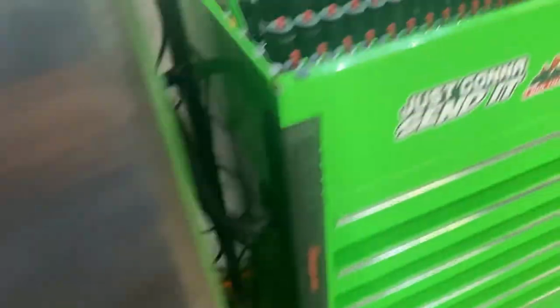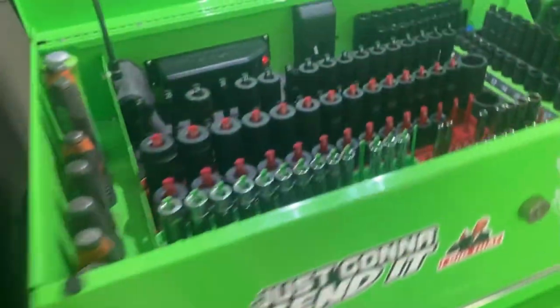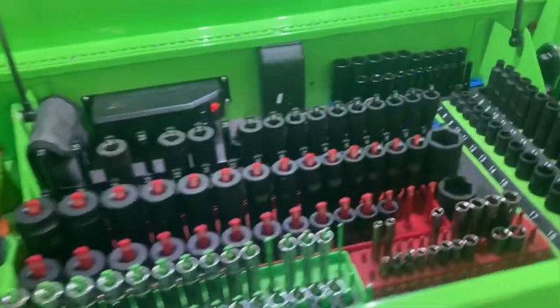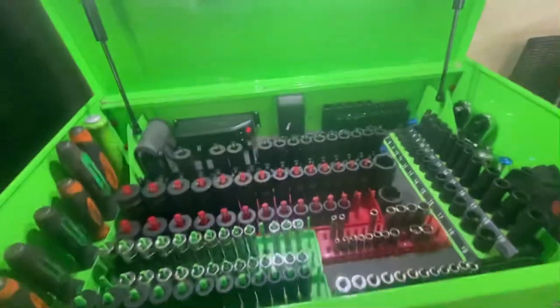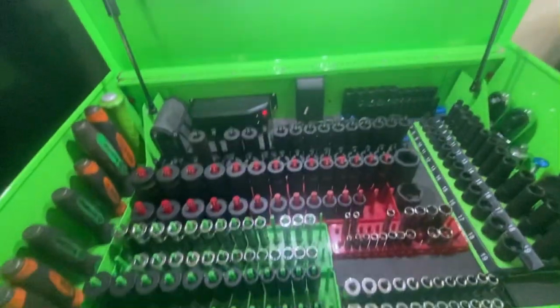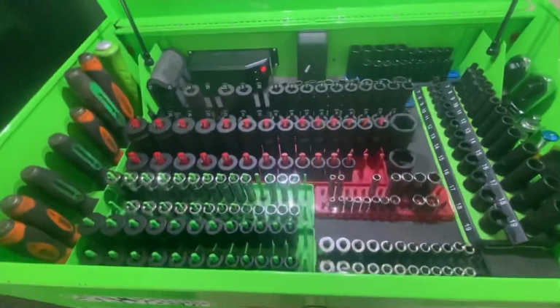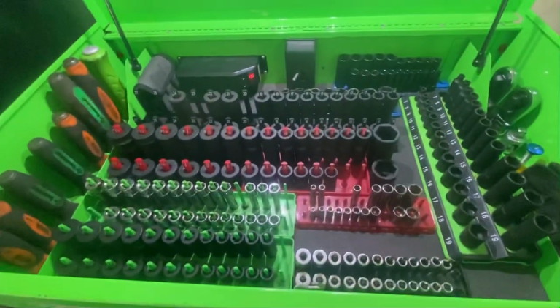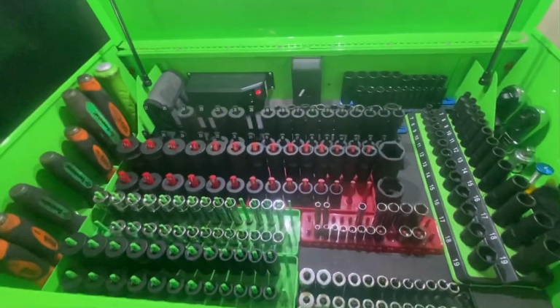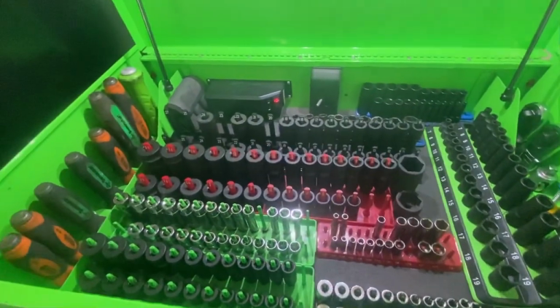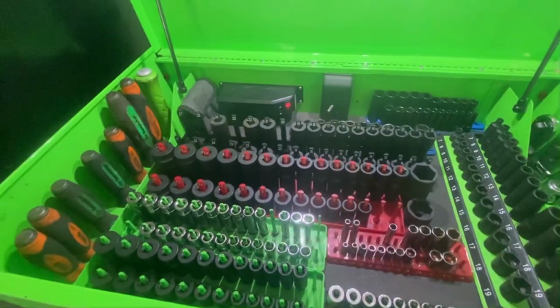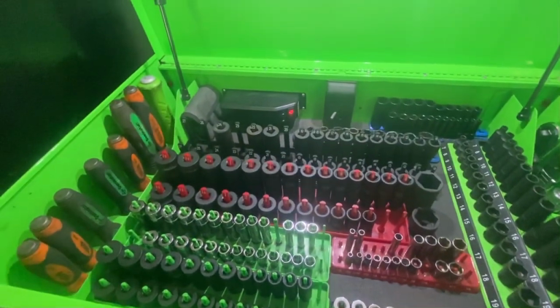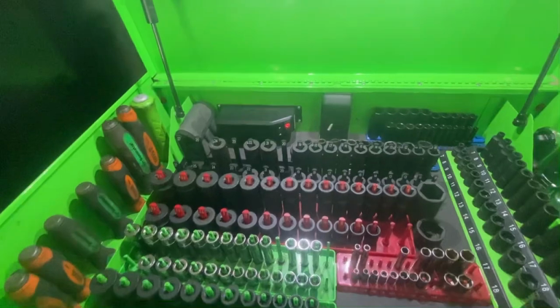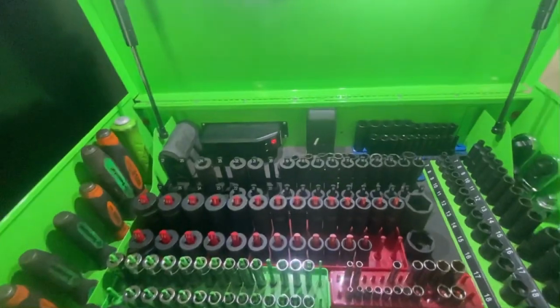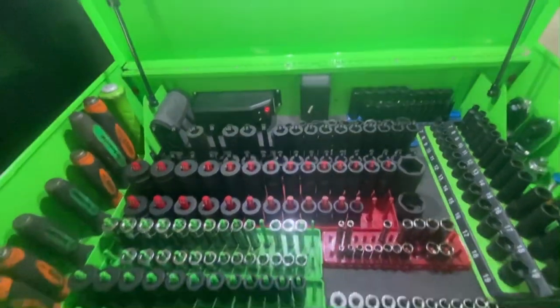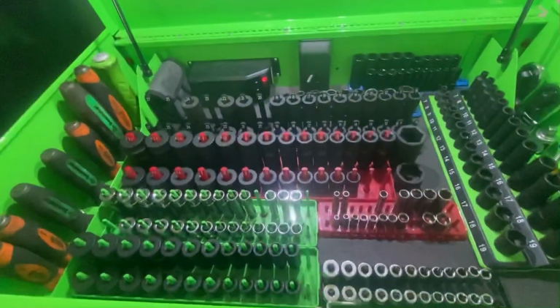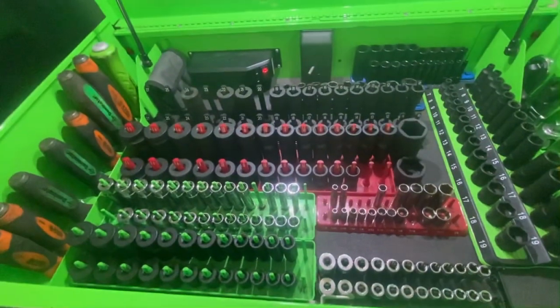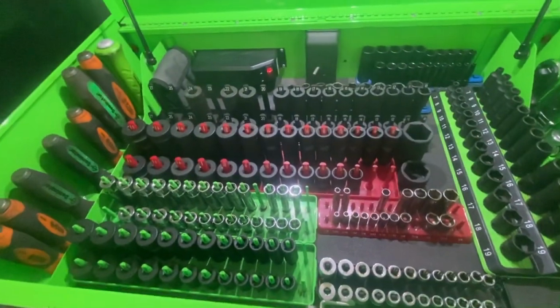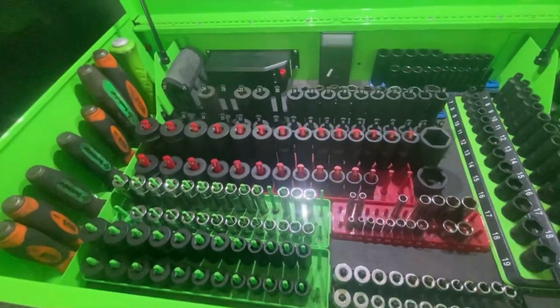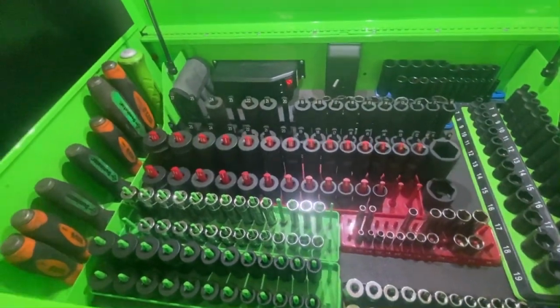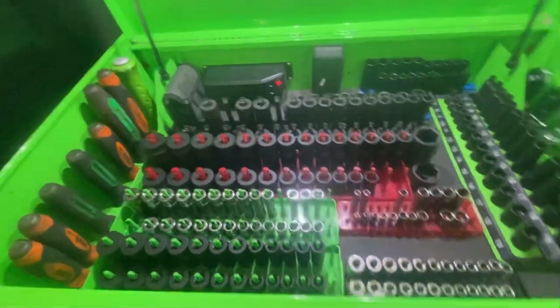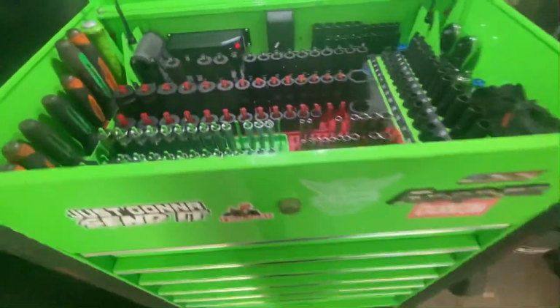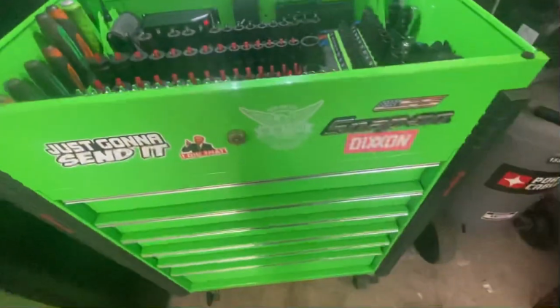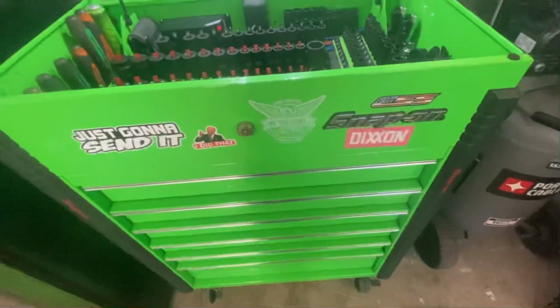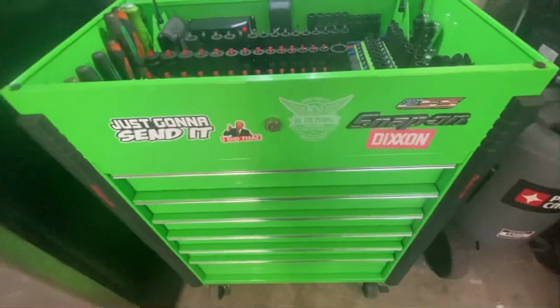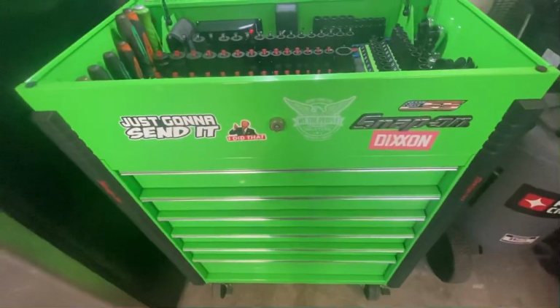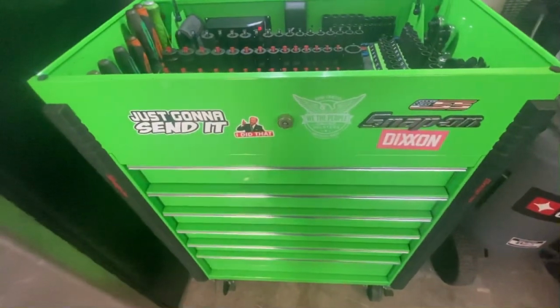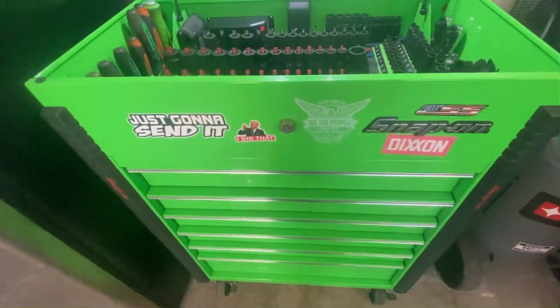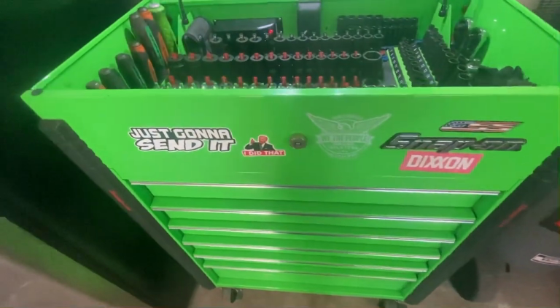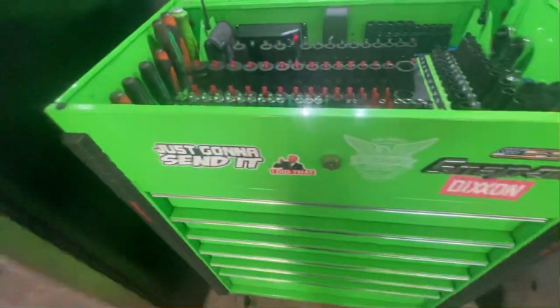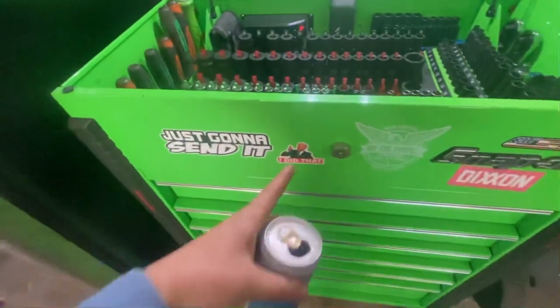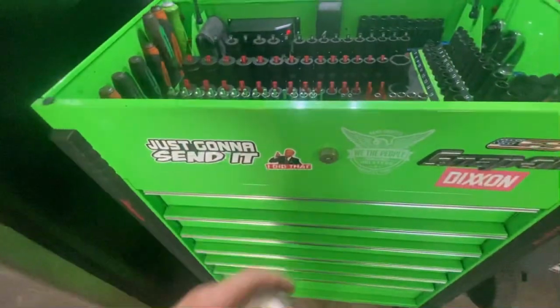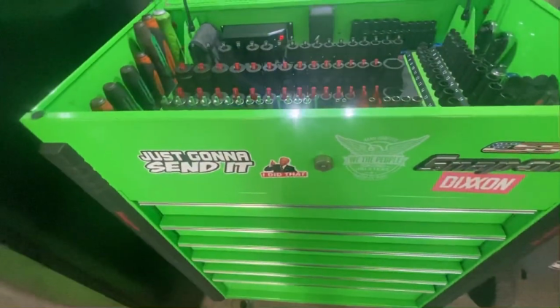Ladies, gentlemen, children of the corn — toolbox update. This one's at the house. I got rid of the old Matco one and I'm getting a pretty good deal on it, so I got a Snap-on one. Shout out to Joe Biden.